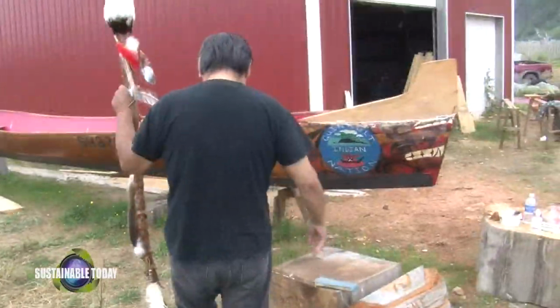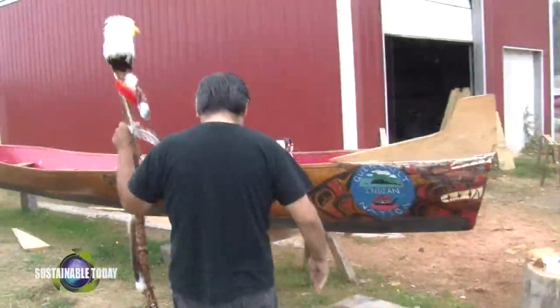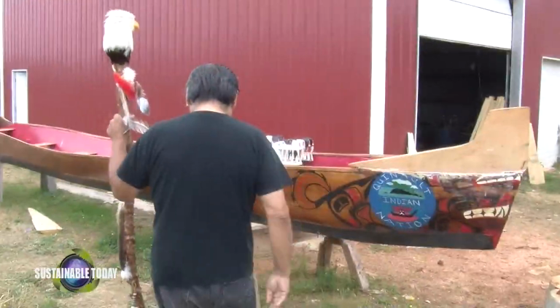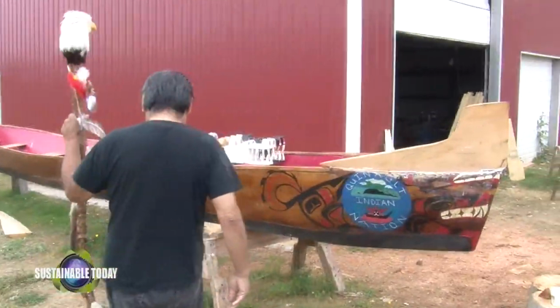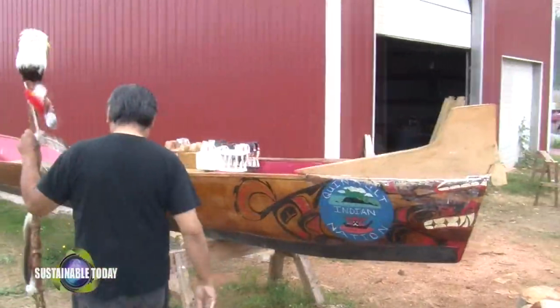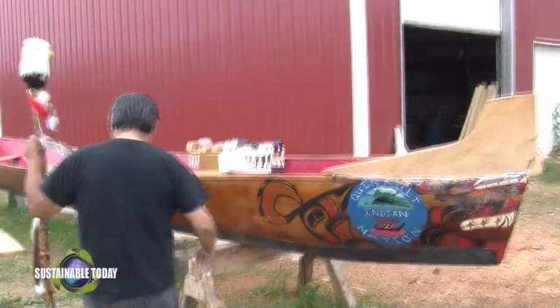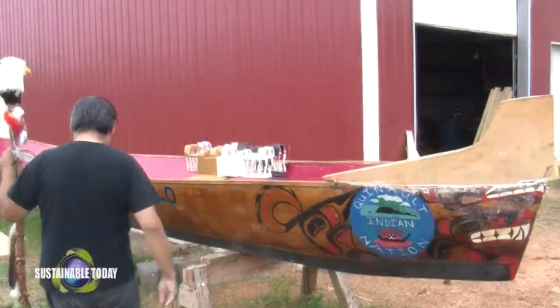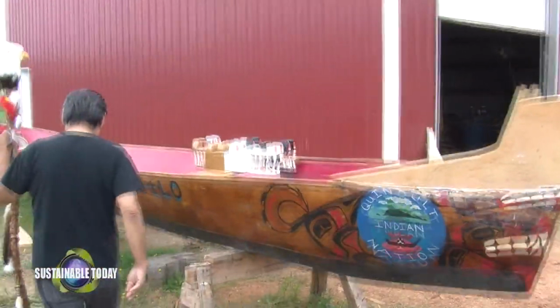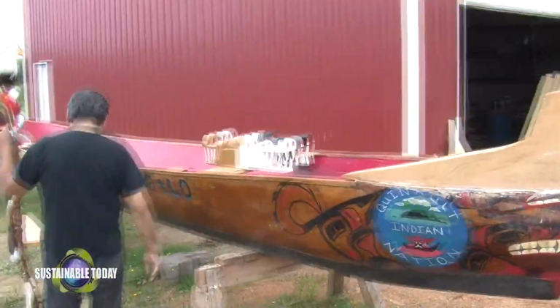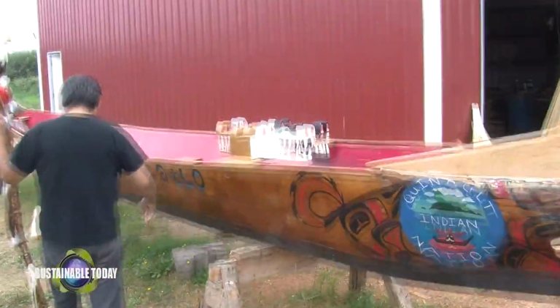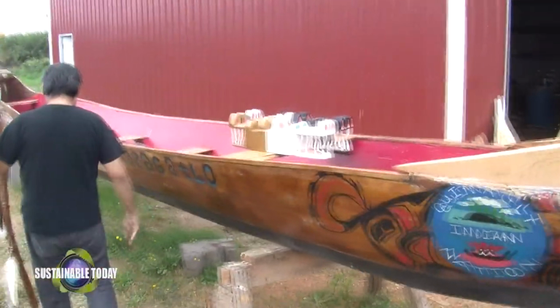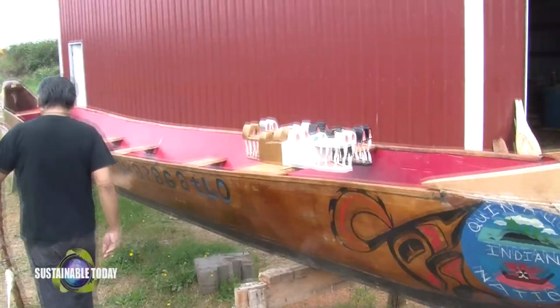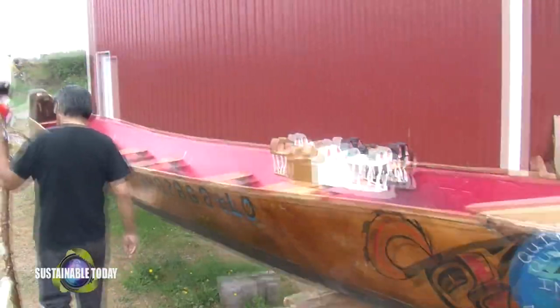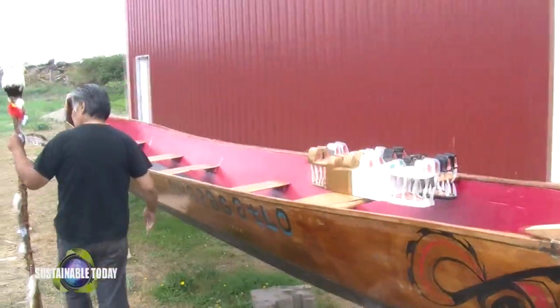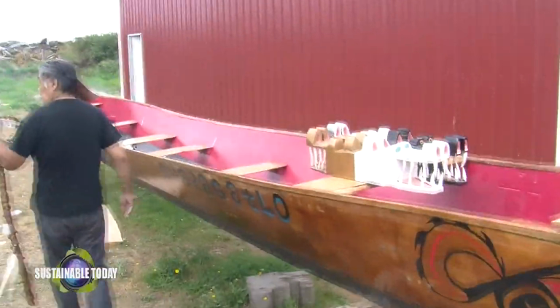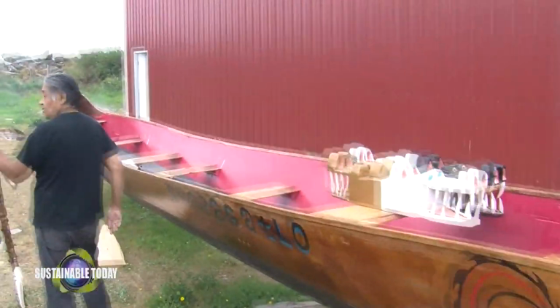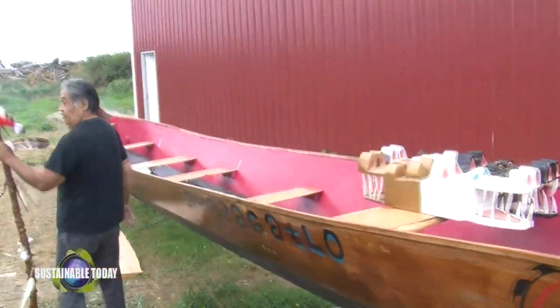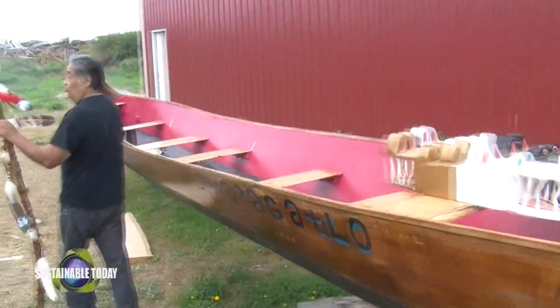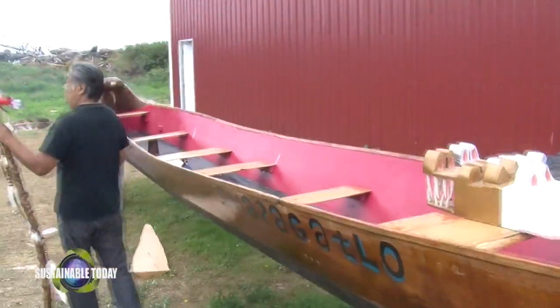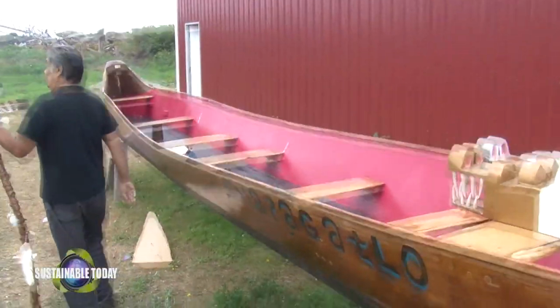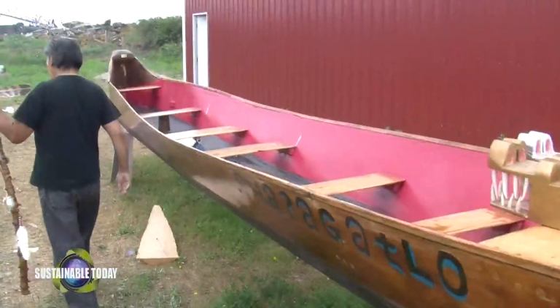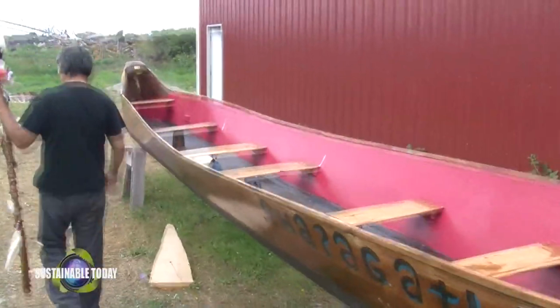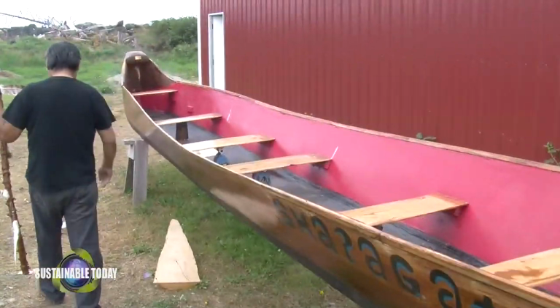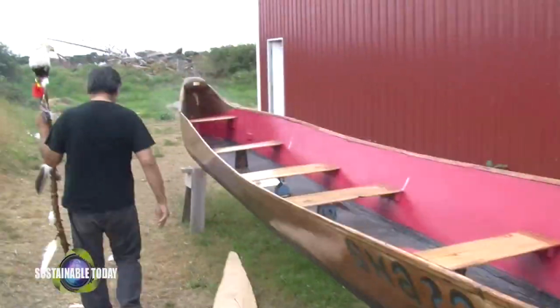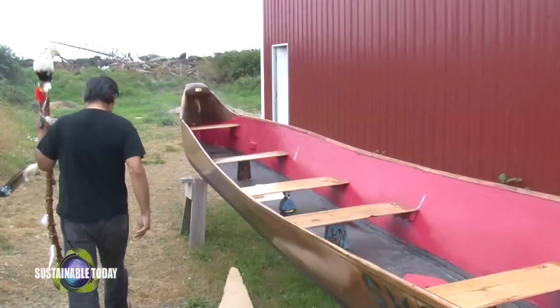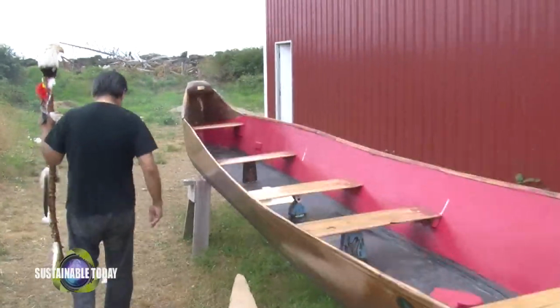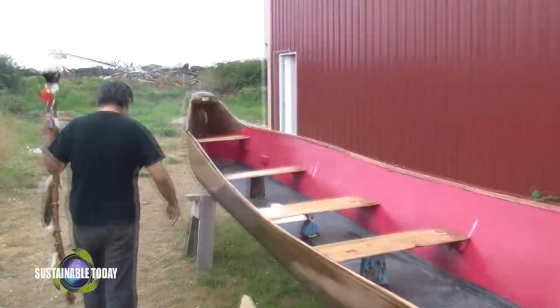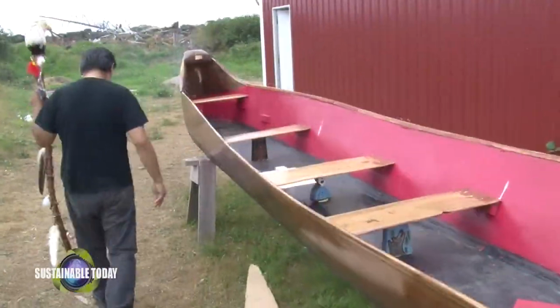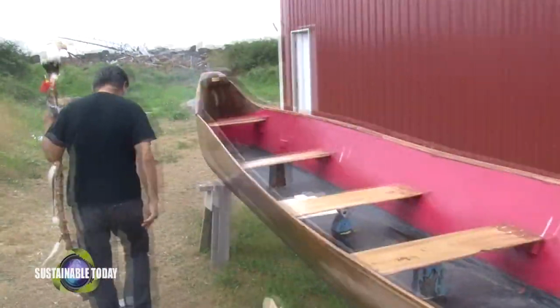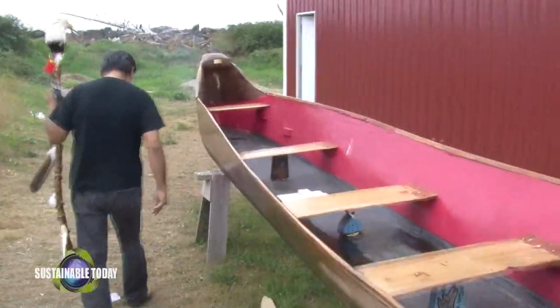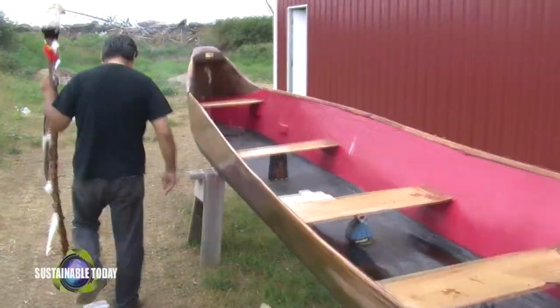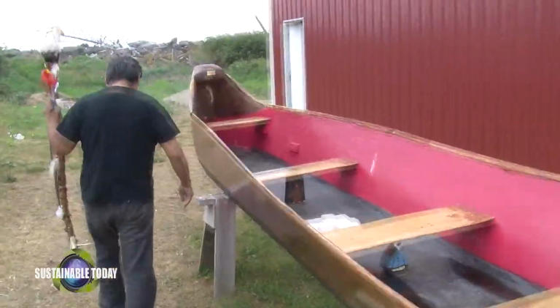But nowadays we use modern tools. I kind of fudge a little bit — I use the chainsaw. Once I got it to town, I put the challenge on and started.